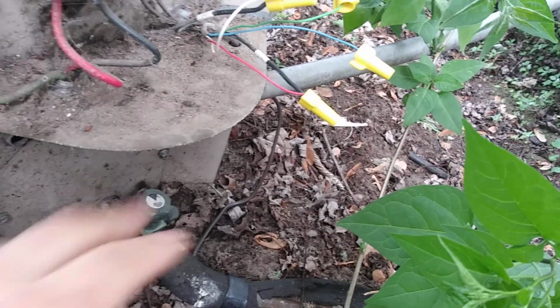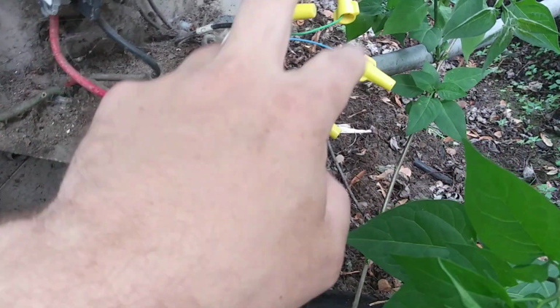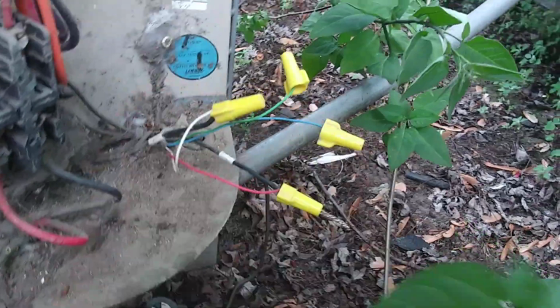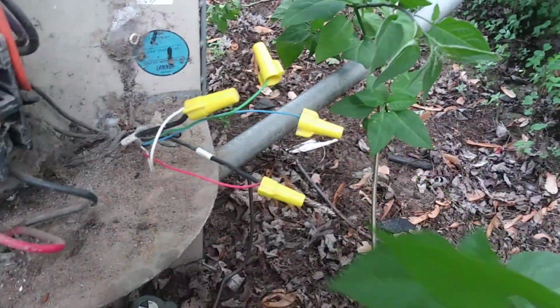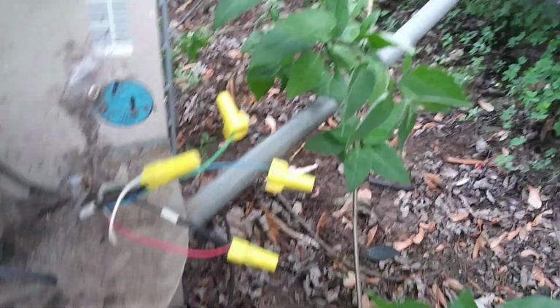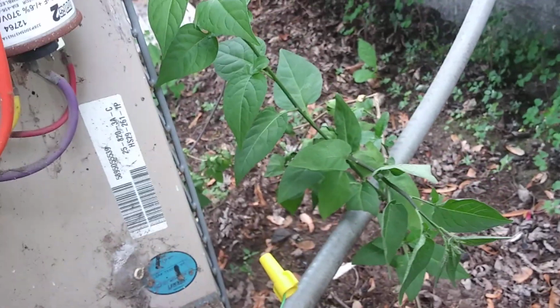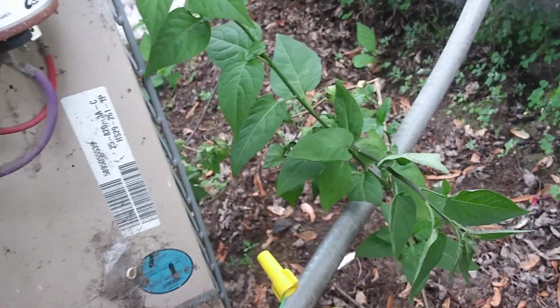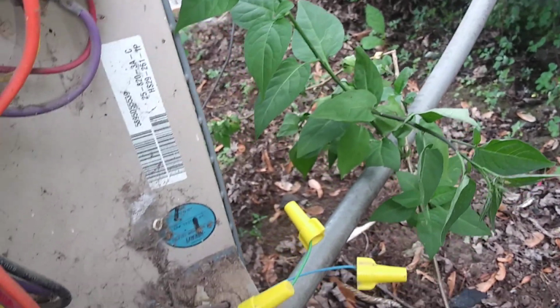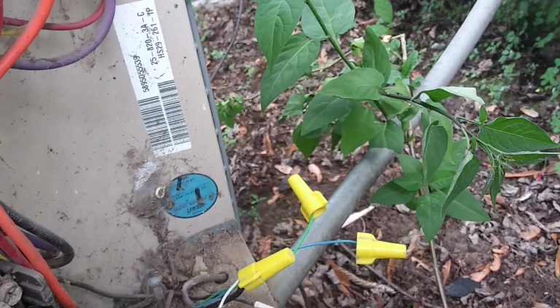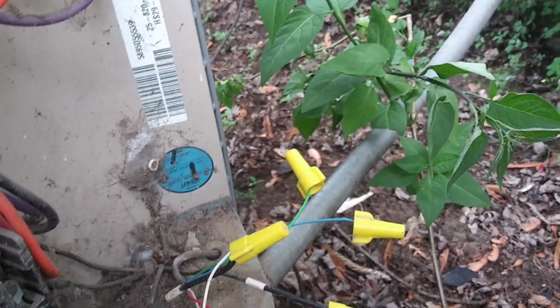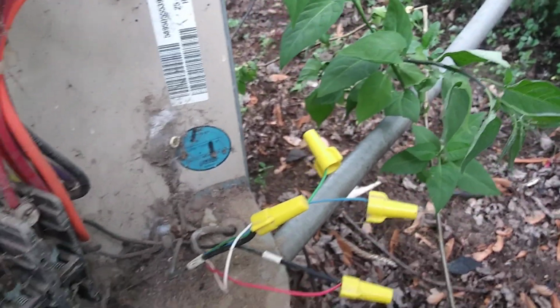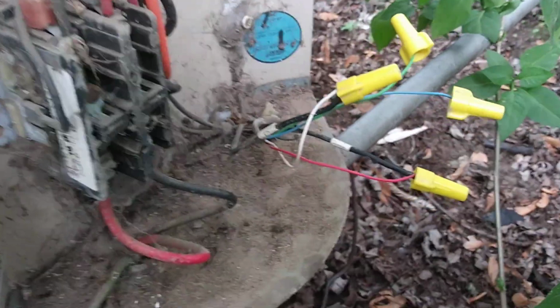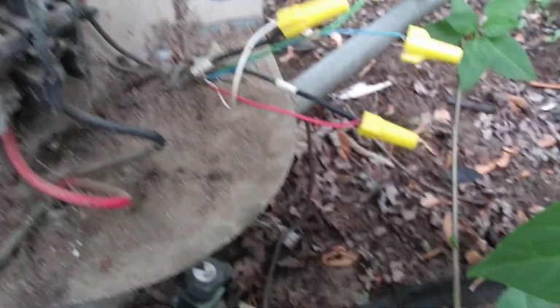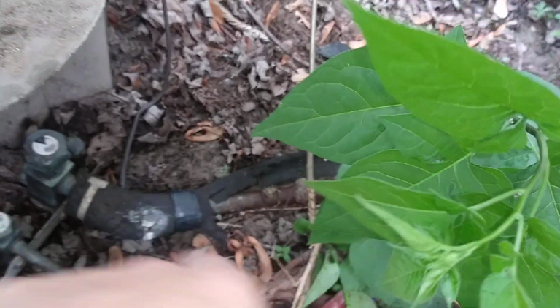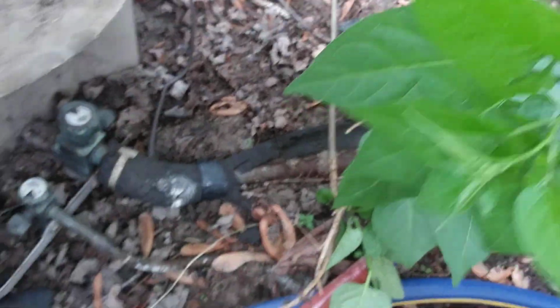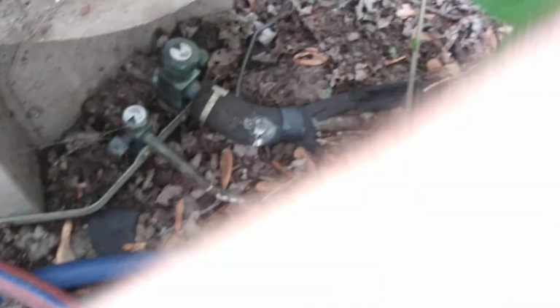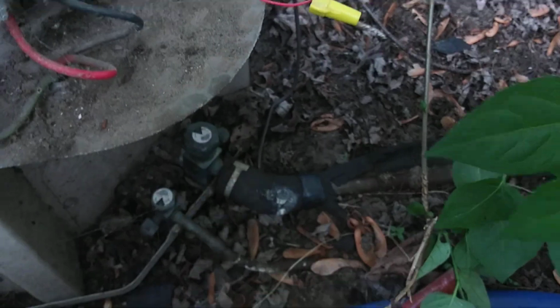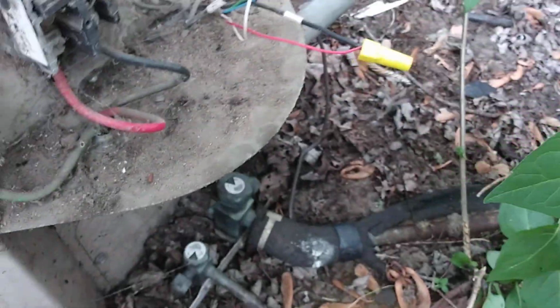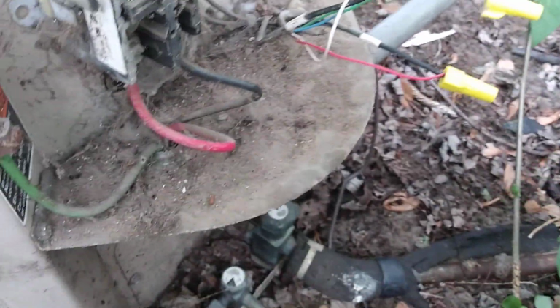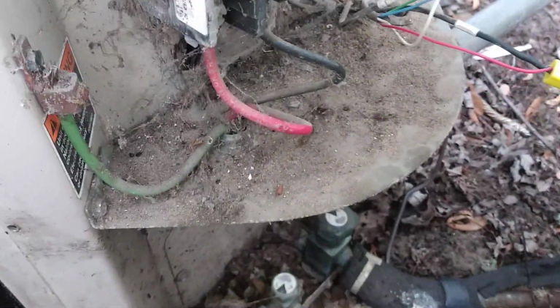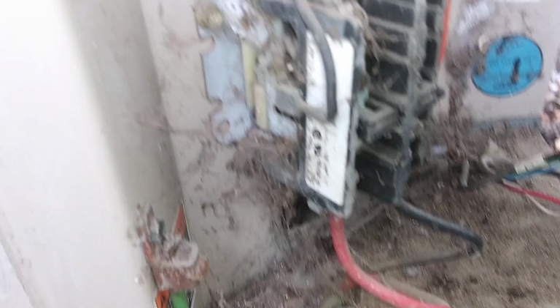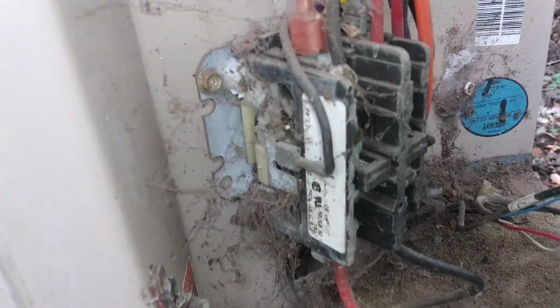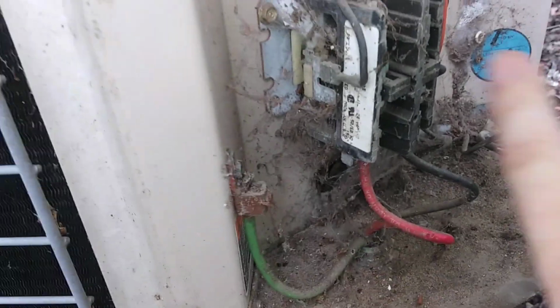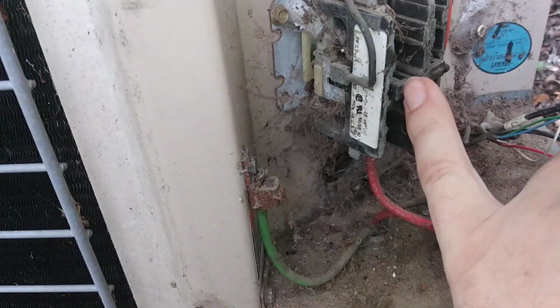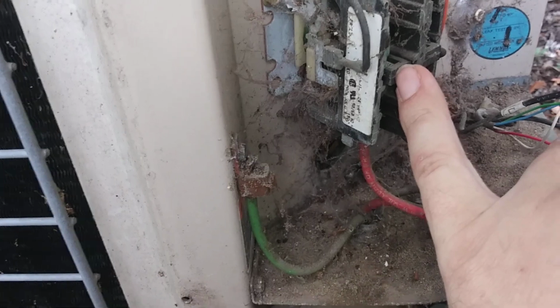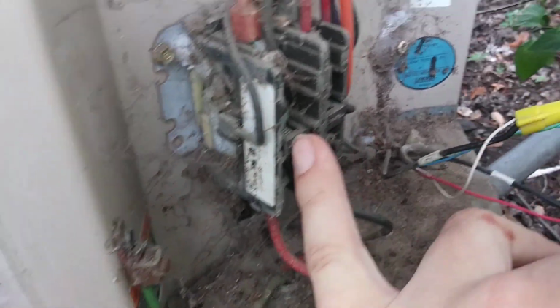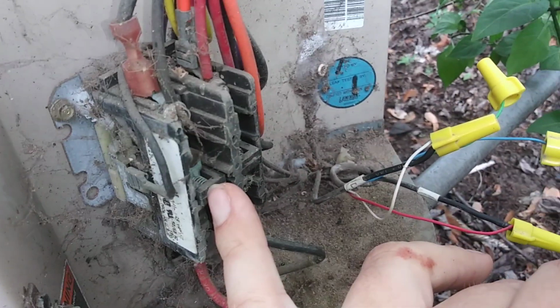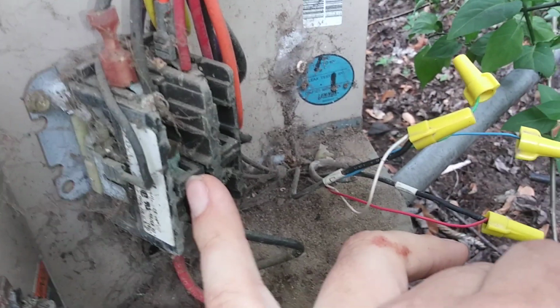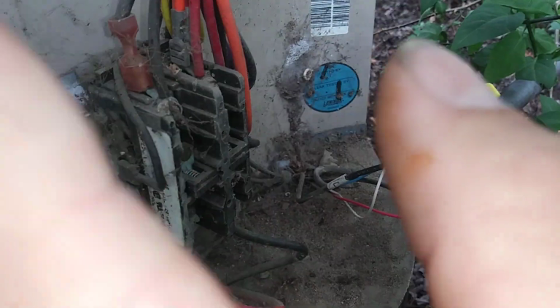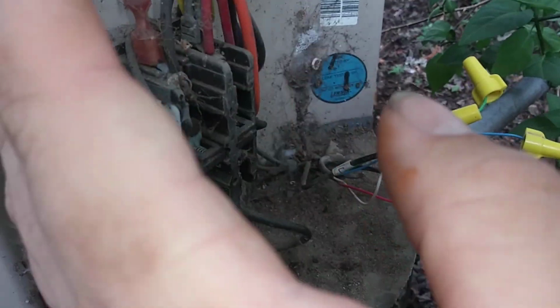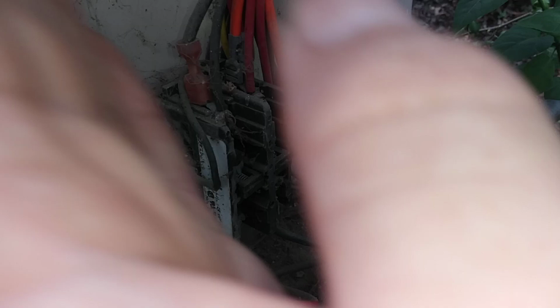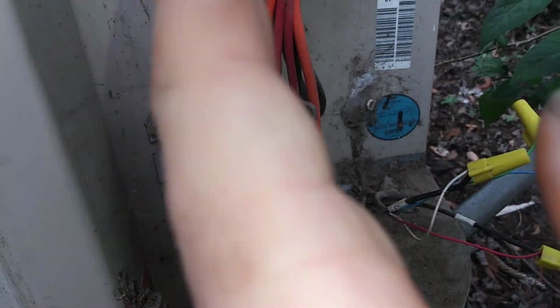Before I even hook it up, I'll make sure I'm getting power, just so I know this wiring is intact. If not, I'll run some new wire out here. It's dirty, but when I press this in it does start — and it's nice and quiet. Compressor runs, fan runs.